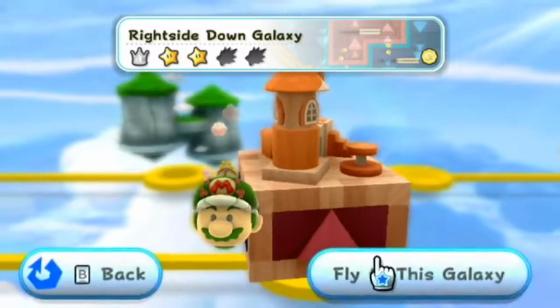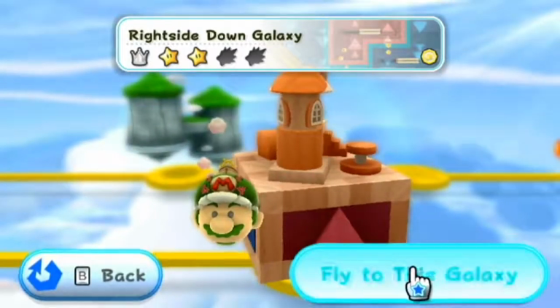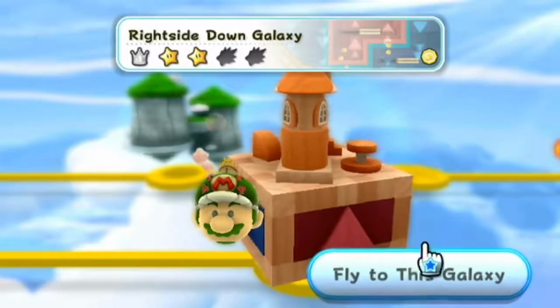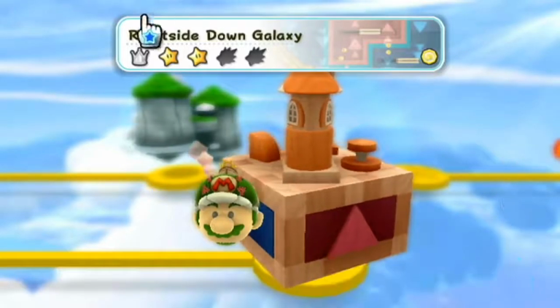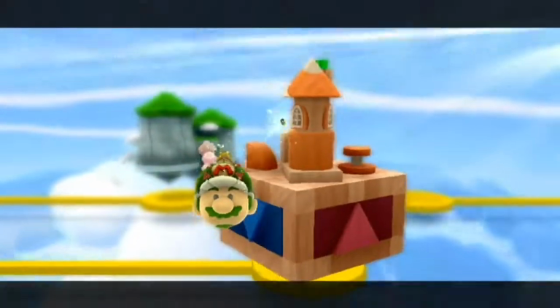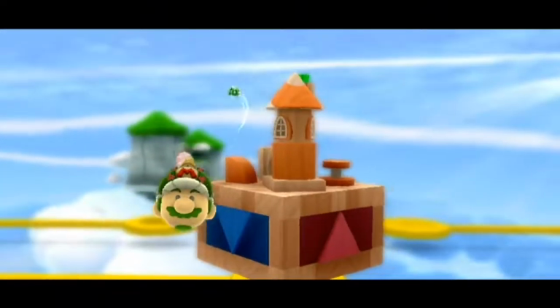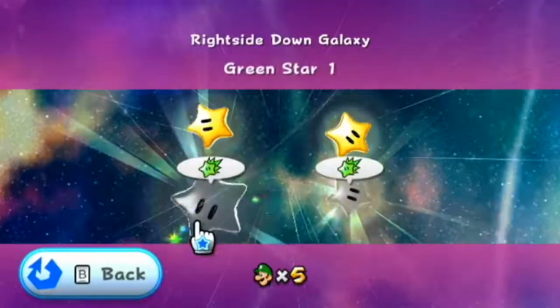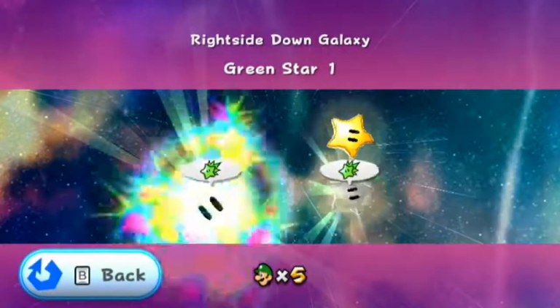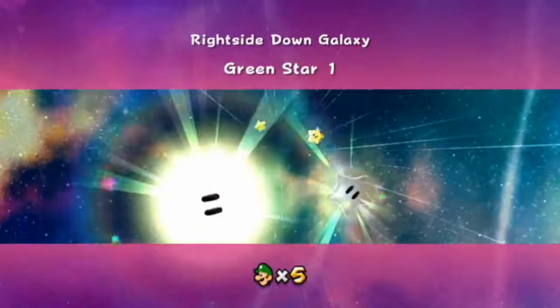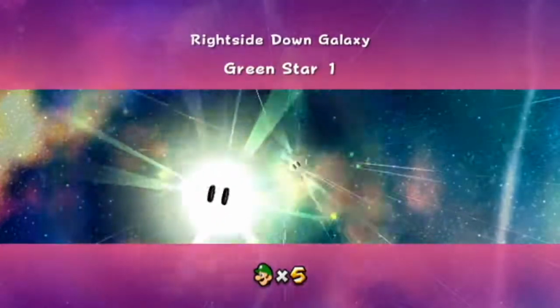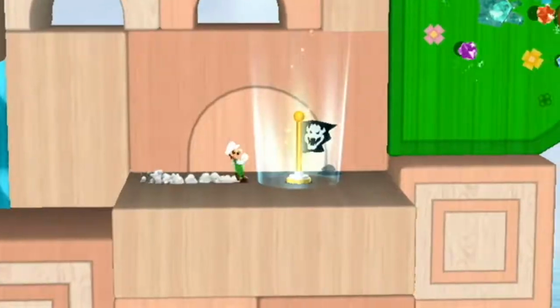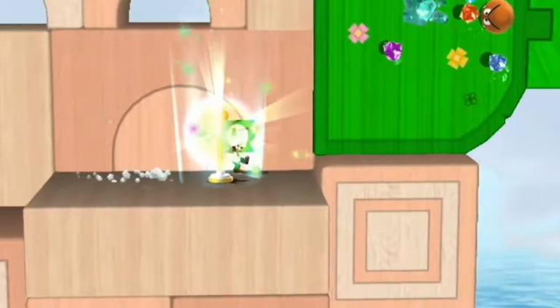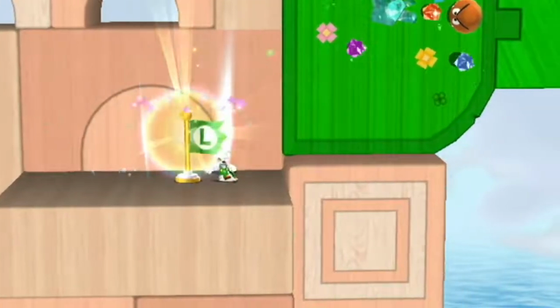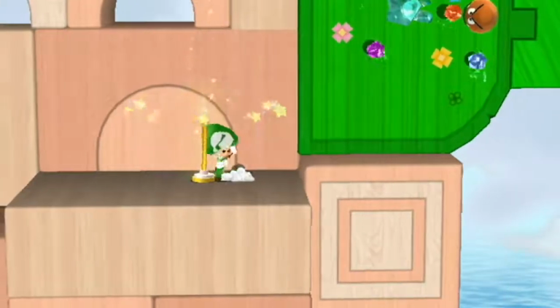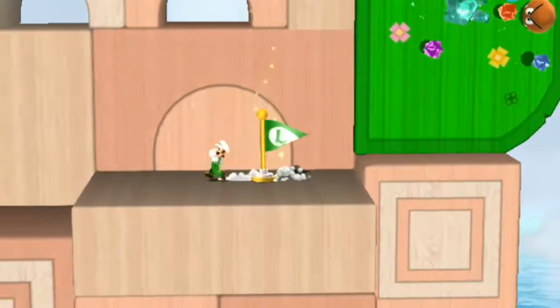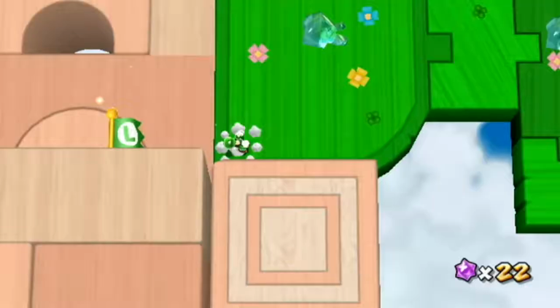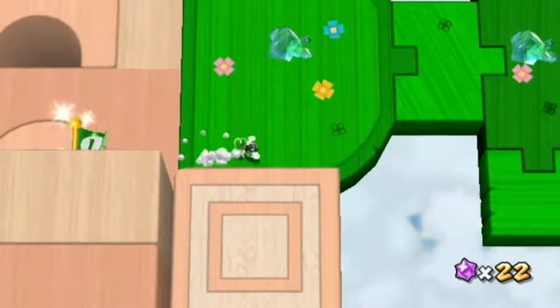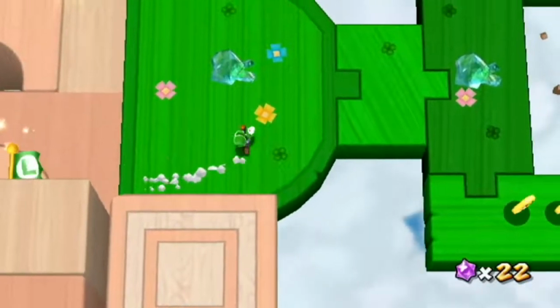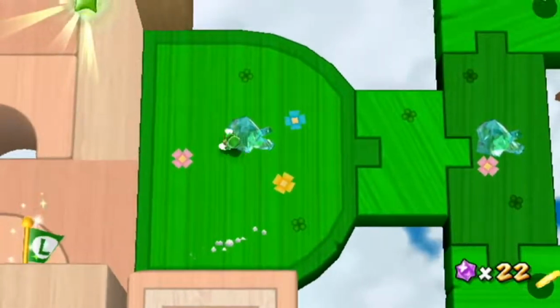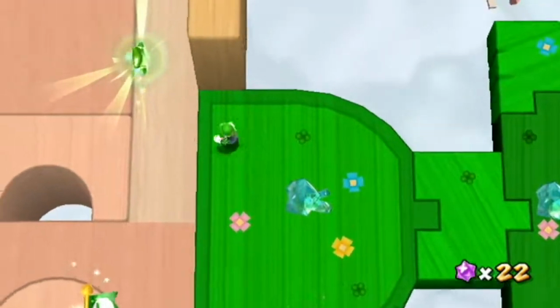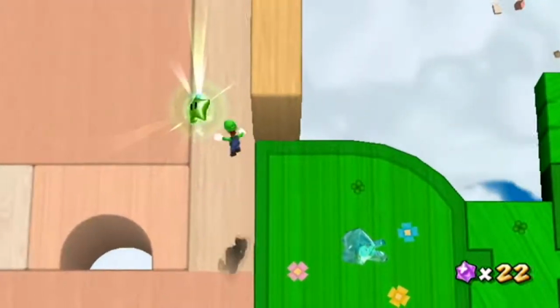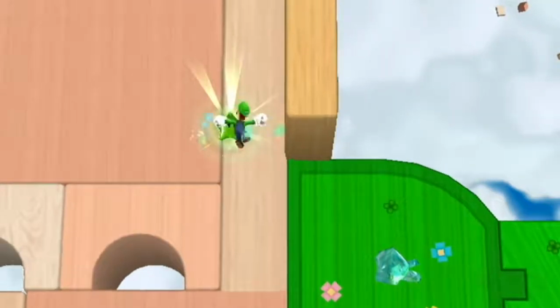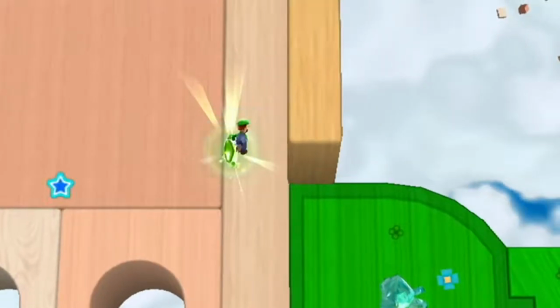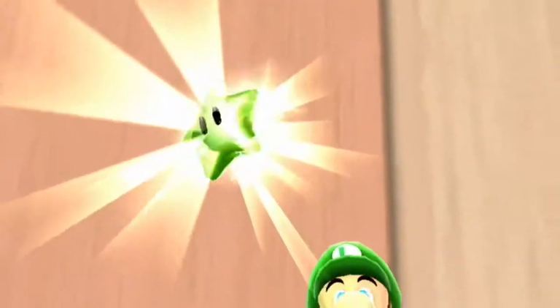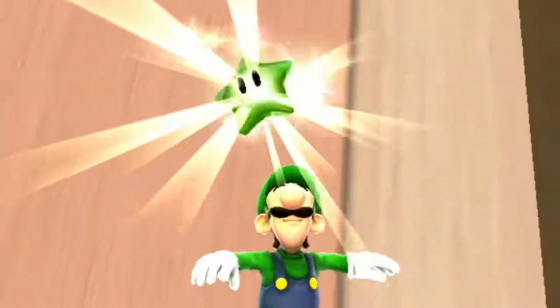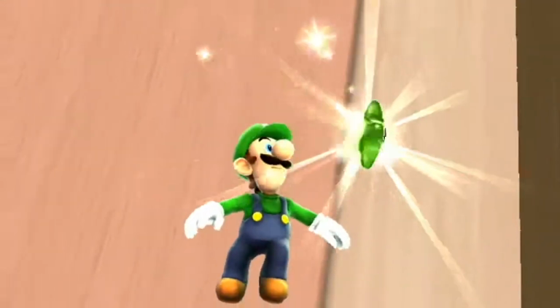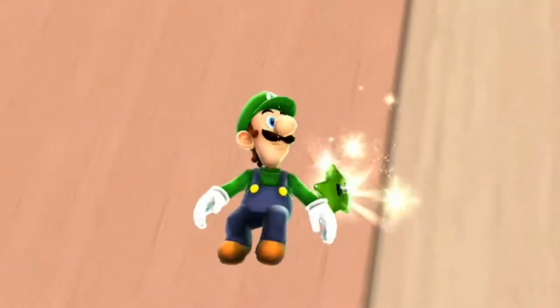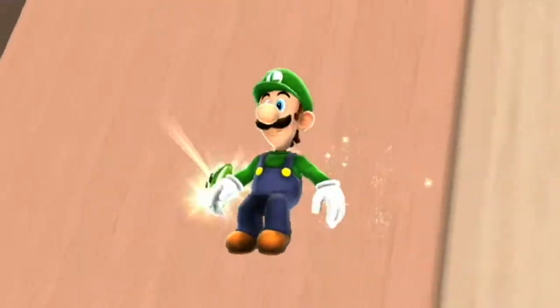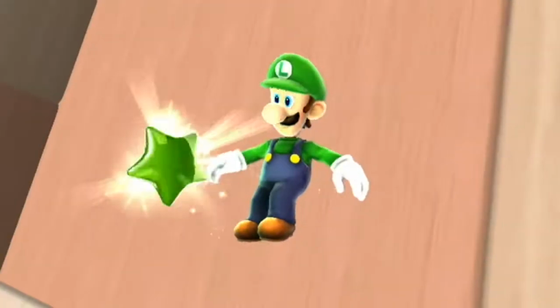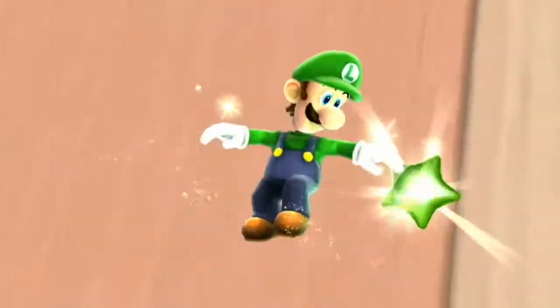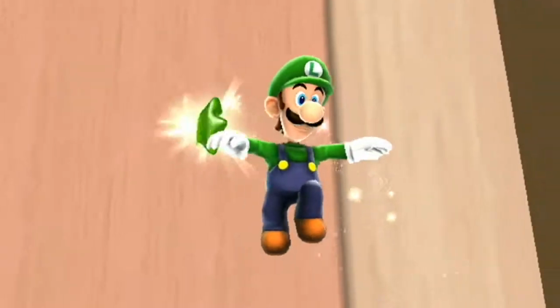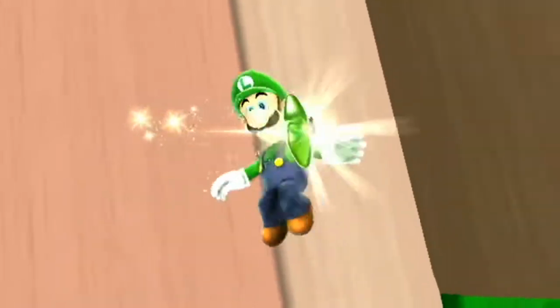Now to the Right Side Down Galaxy. For star number one, you're going to want to get to this area where it transitions to a top-down view and long jump and spin up to the star. That'll take a while, I'm sorry.